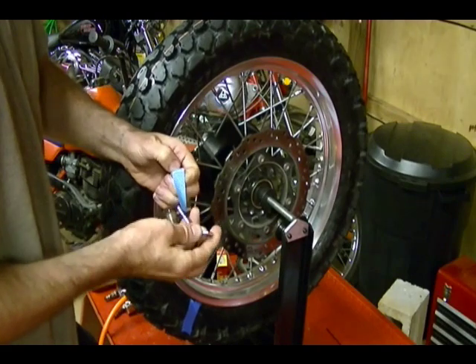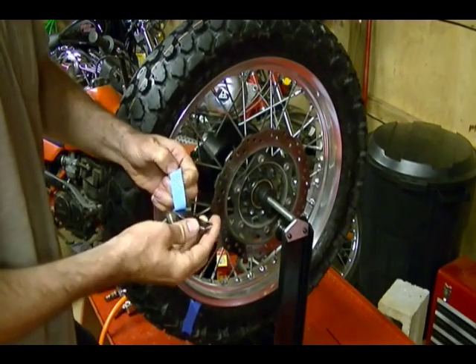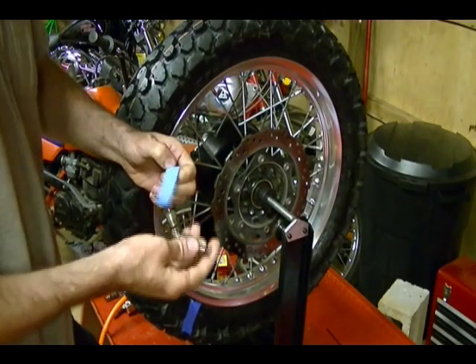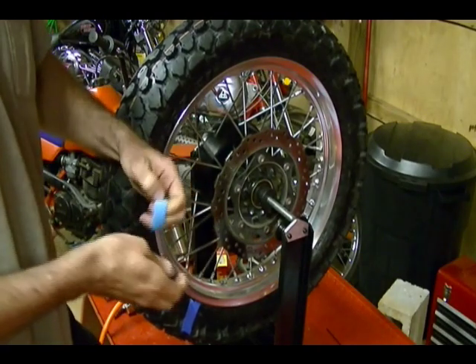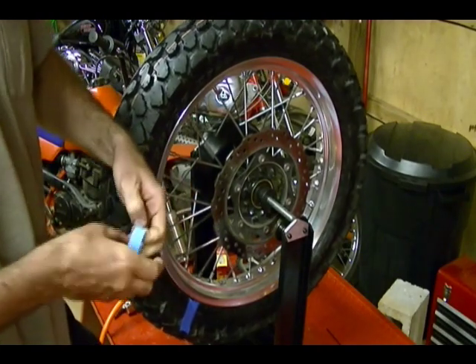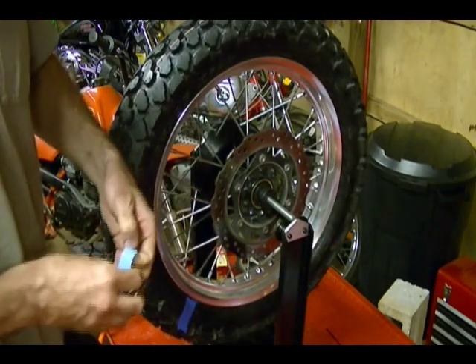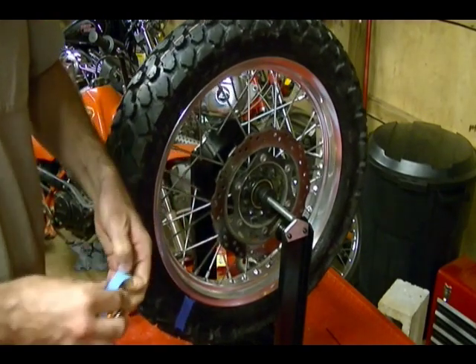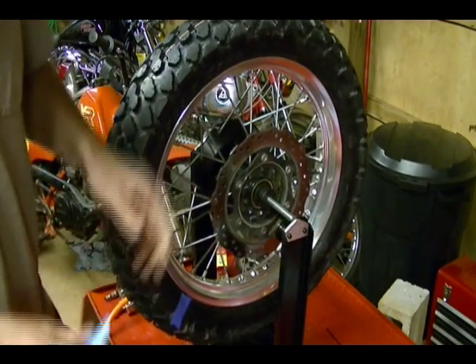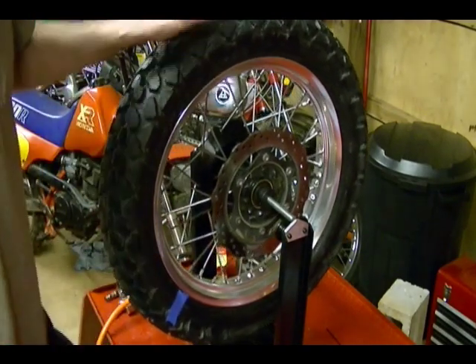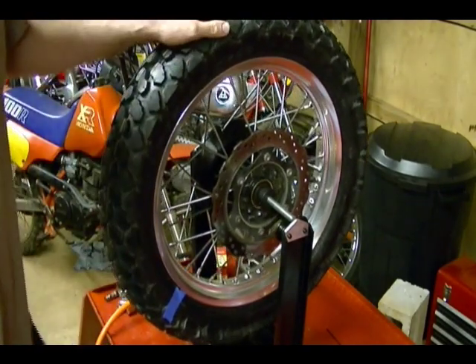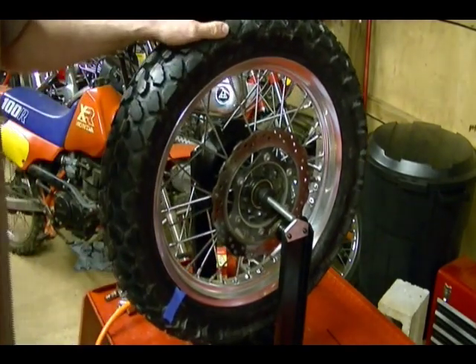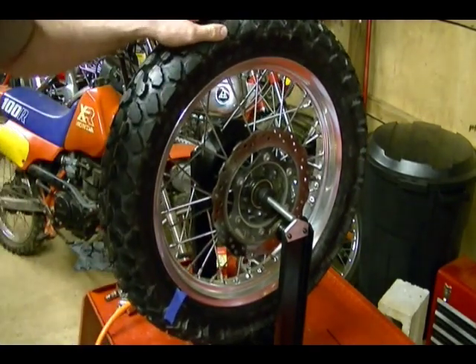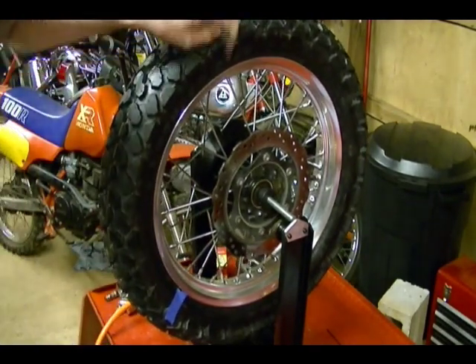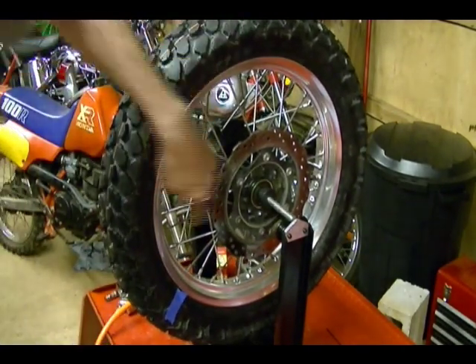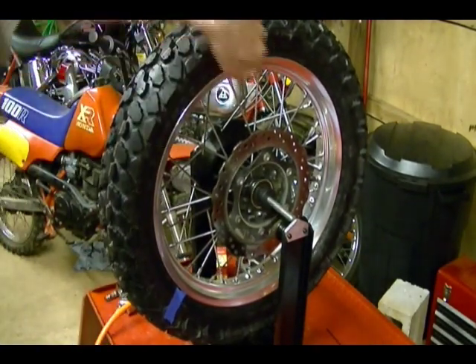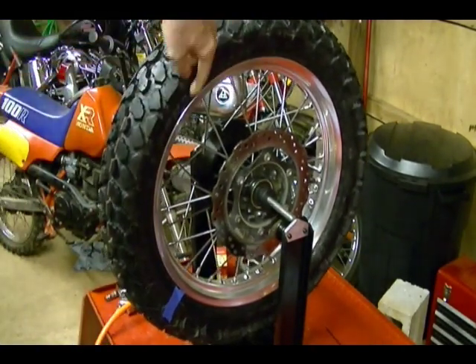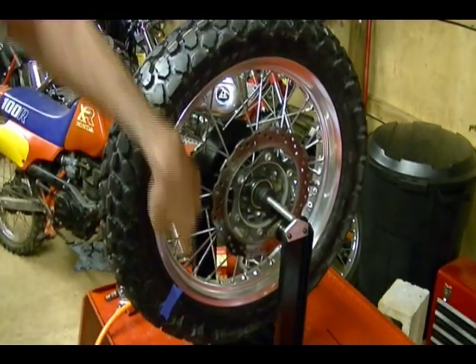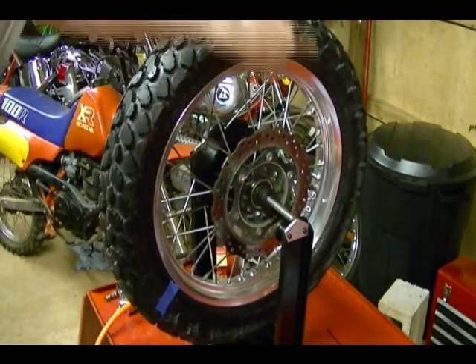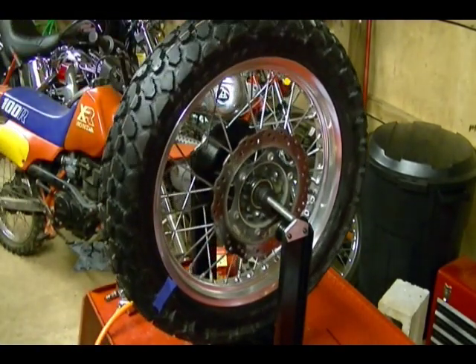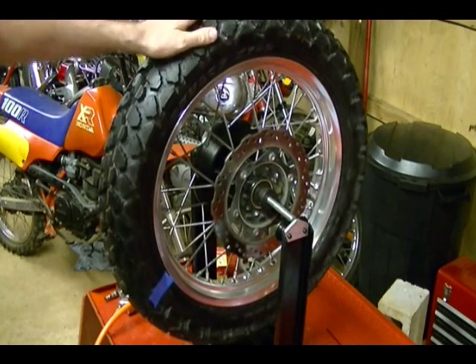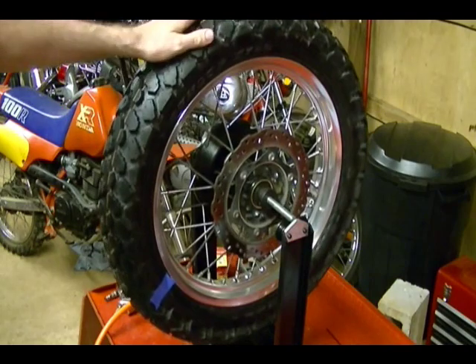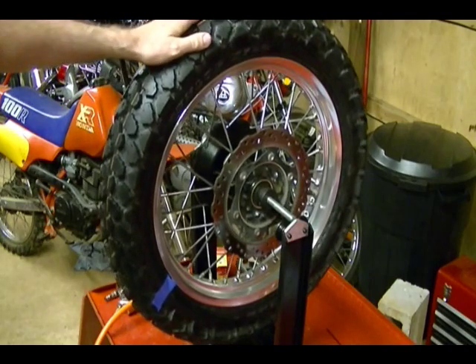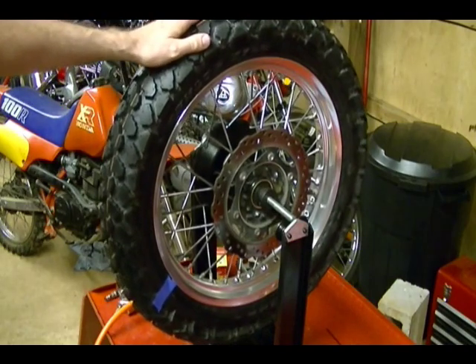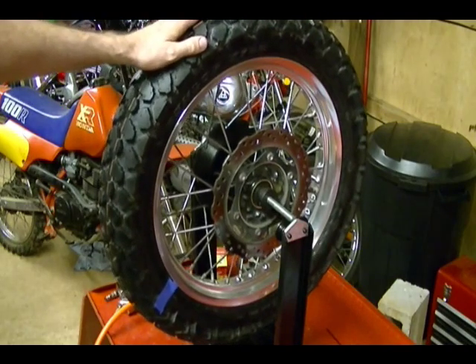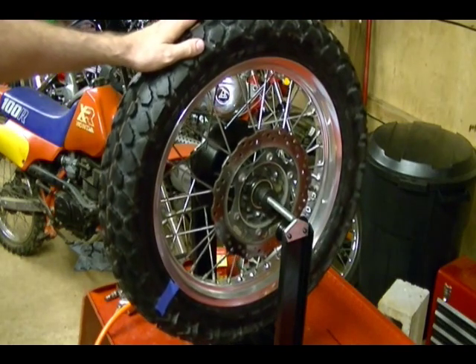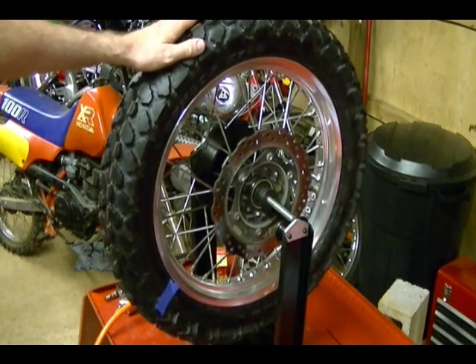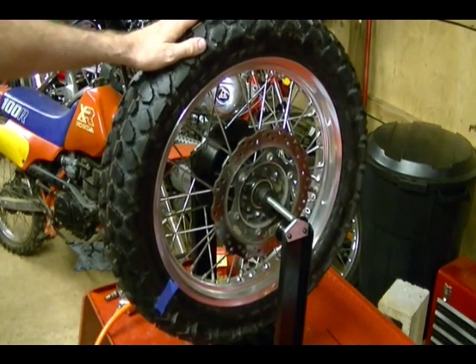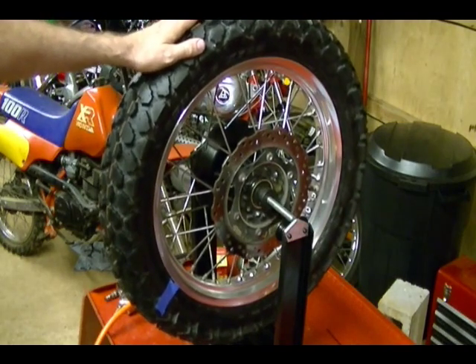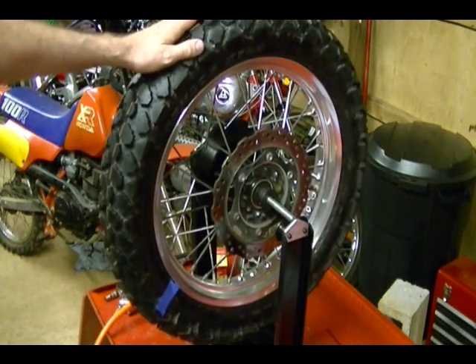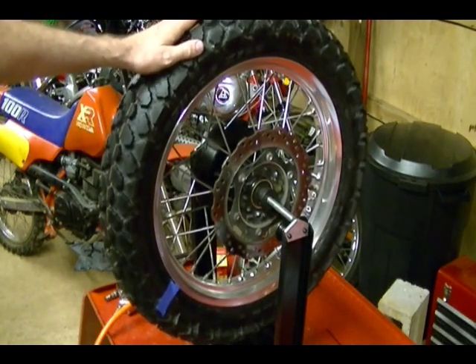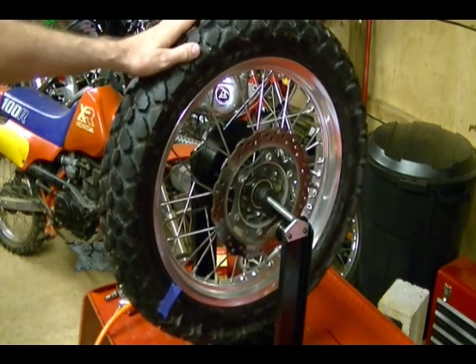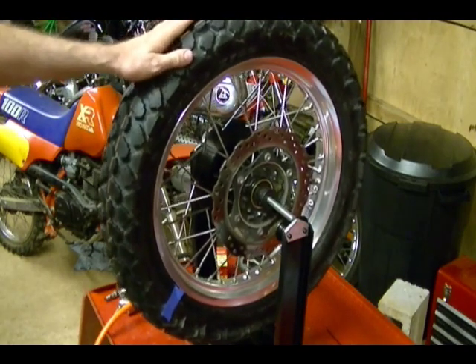Before you apply the weights to the rim, make sure you clean off the rim and get all the grease or oil off so the weights will stick.